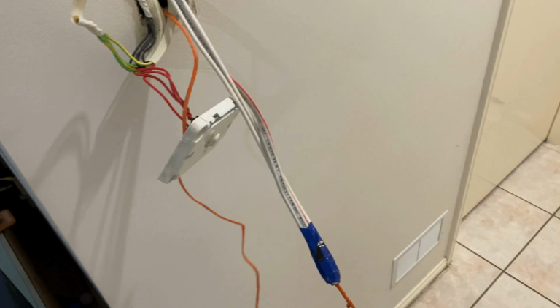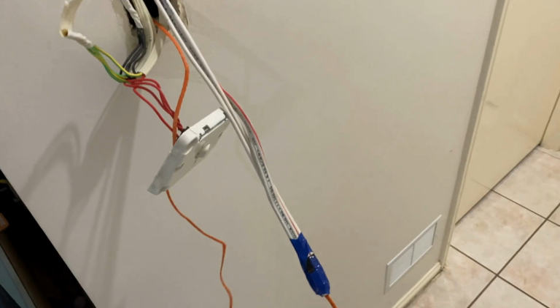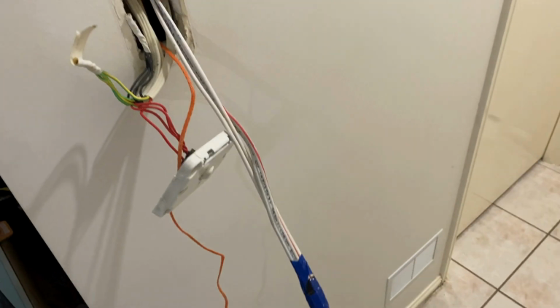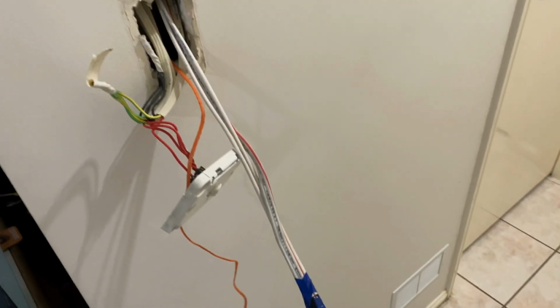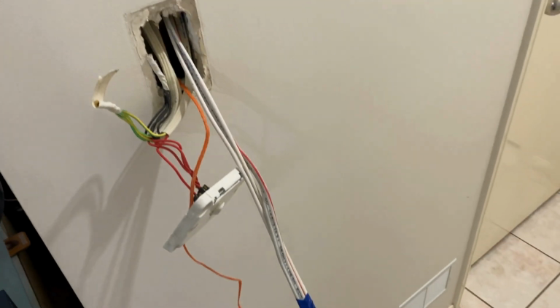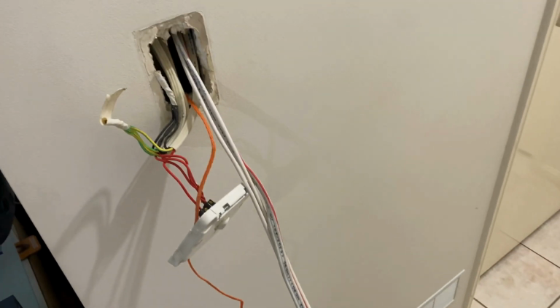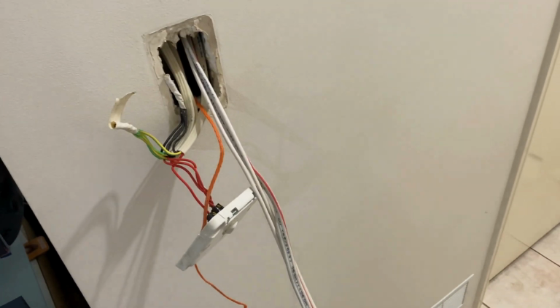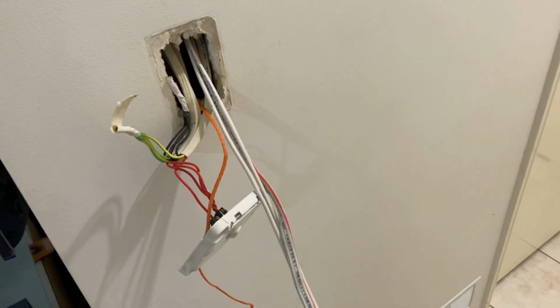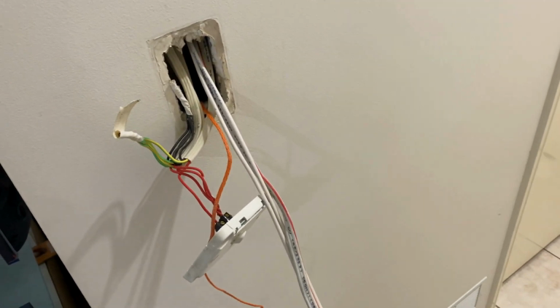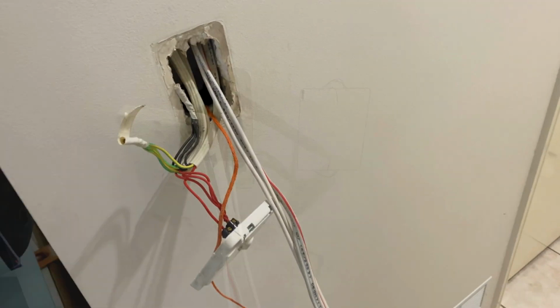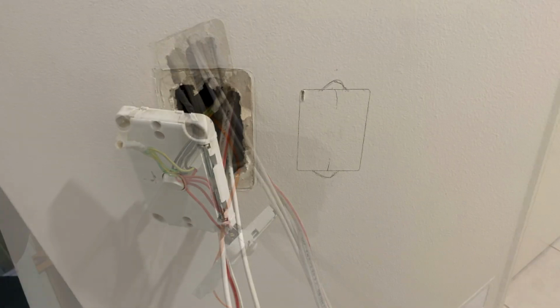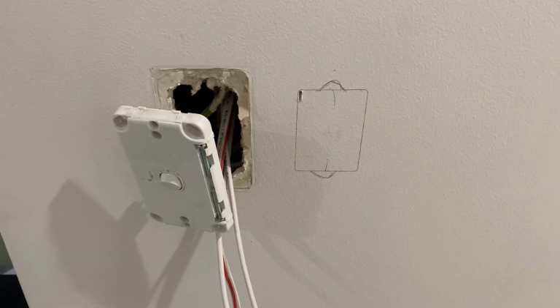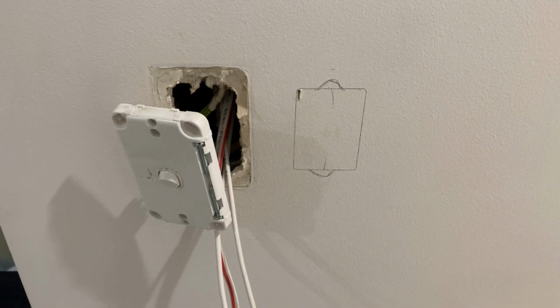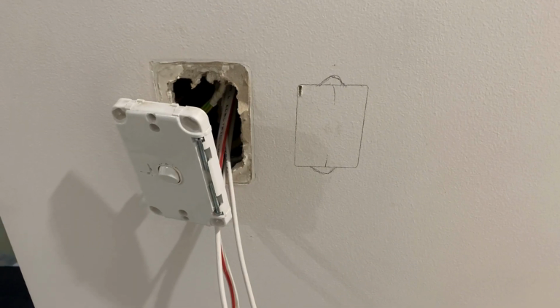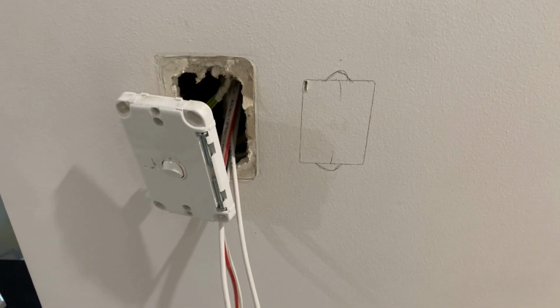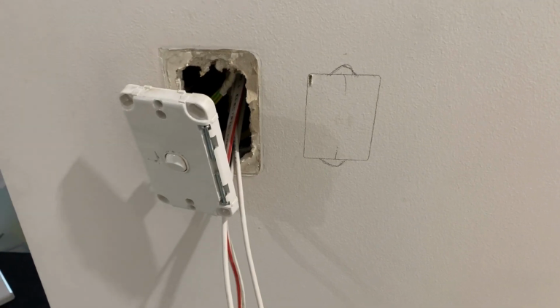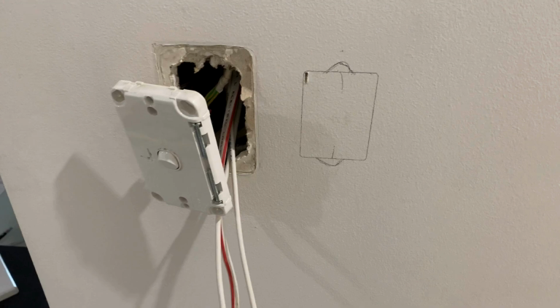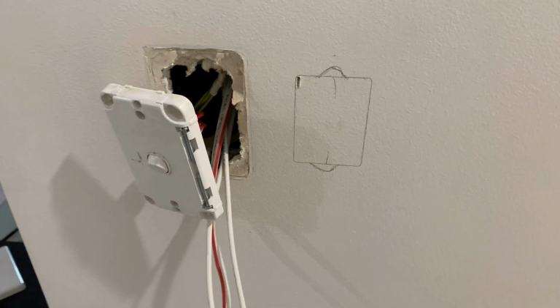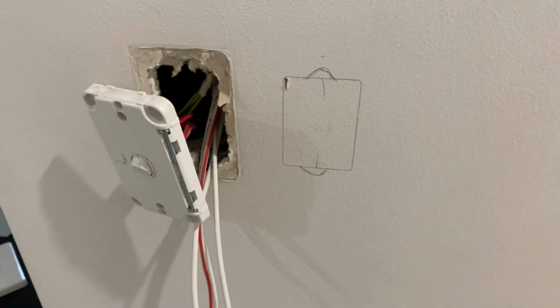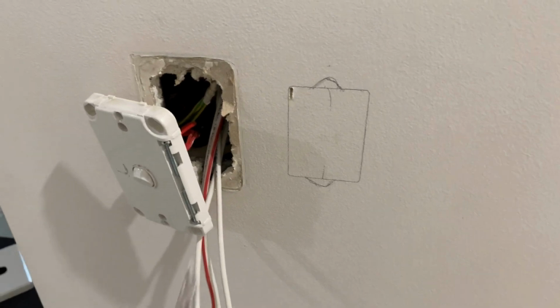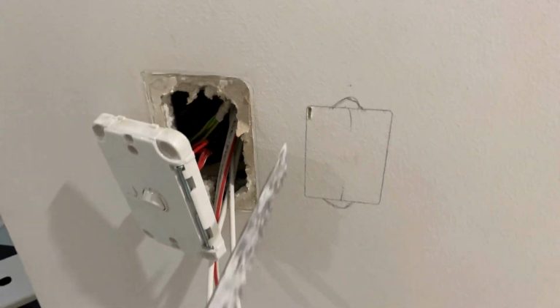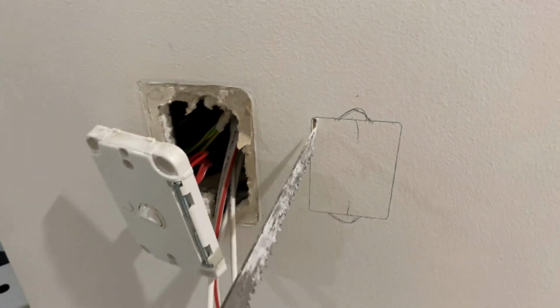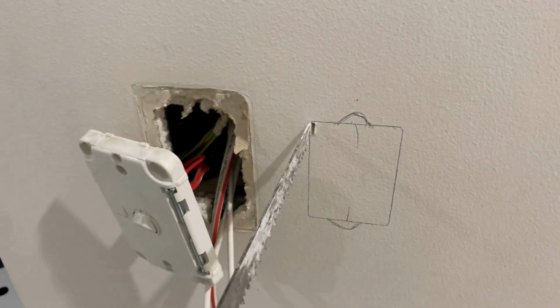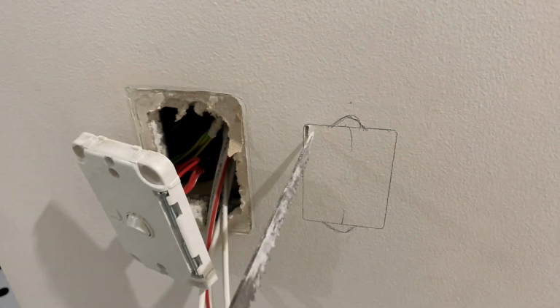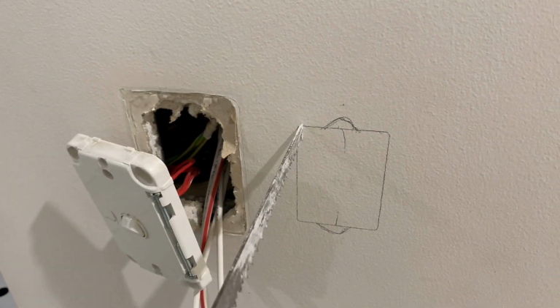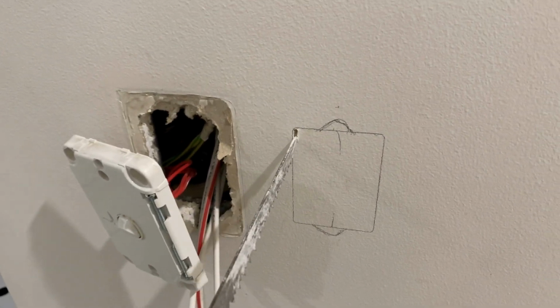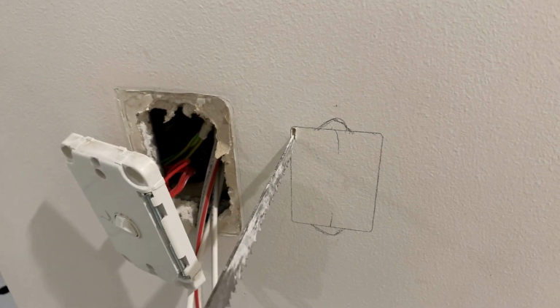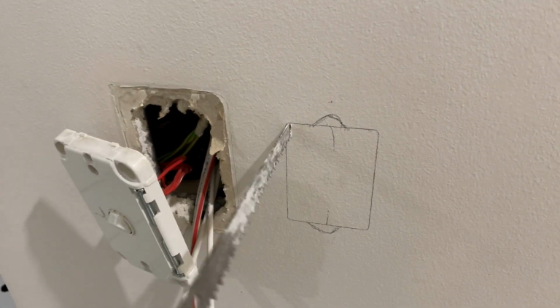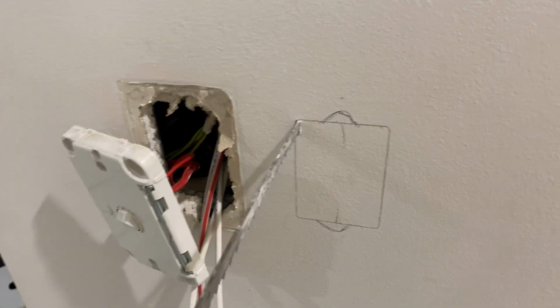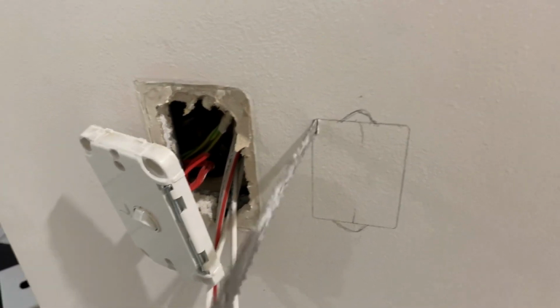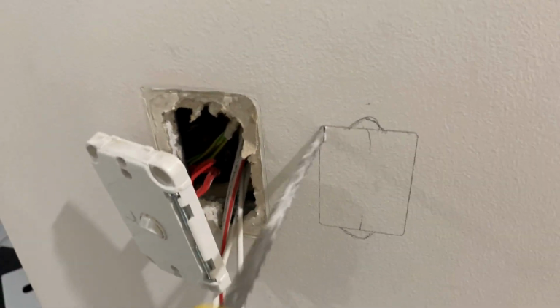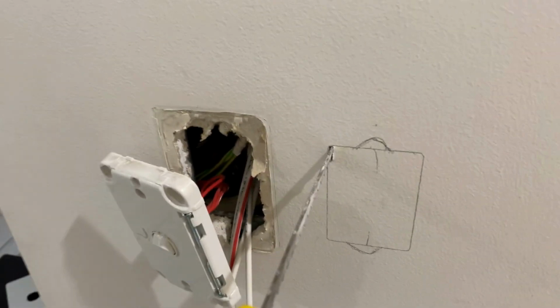Now we're ready to terminate. Mark the hole to be cut there - we've got the plasterboard saw now, we can cut that out.